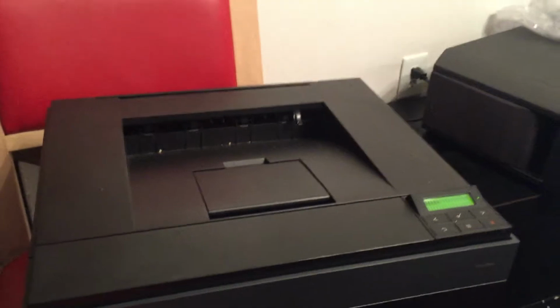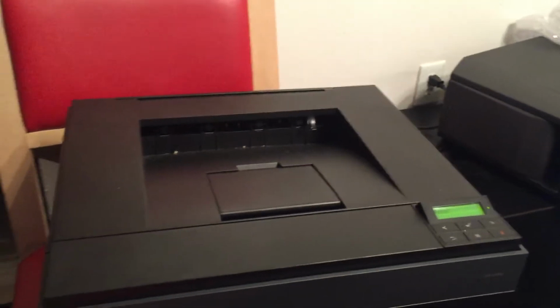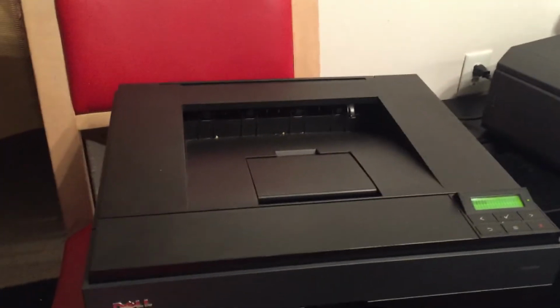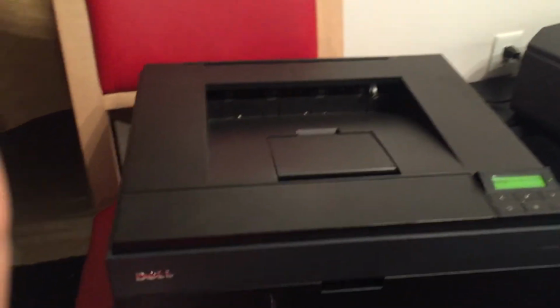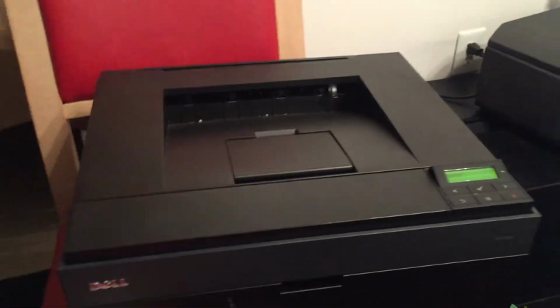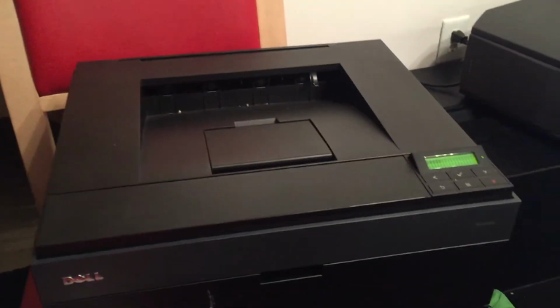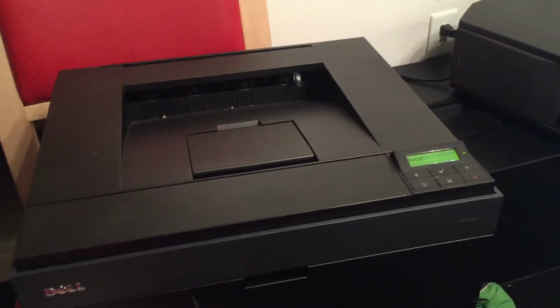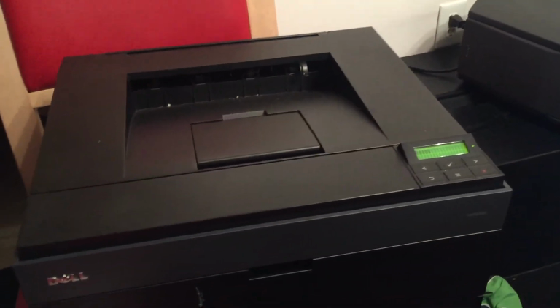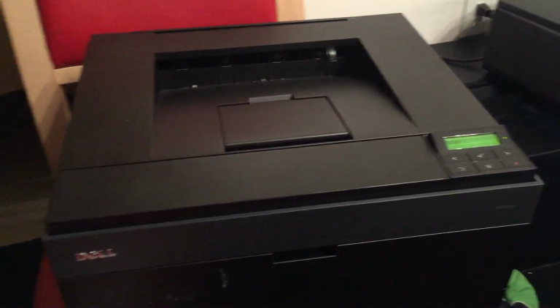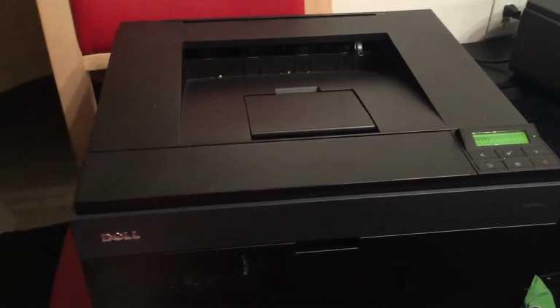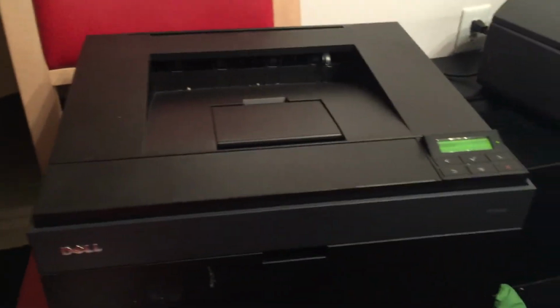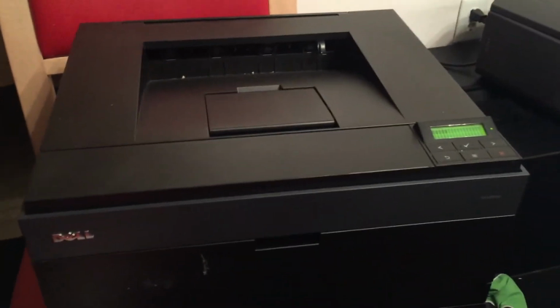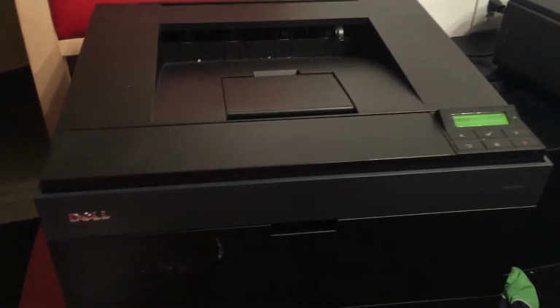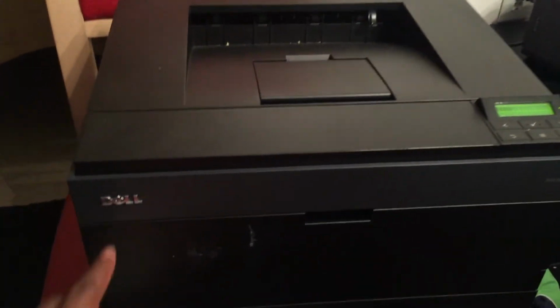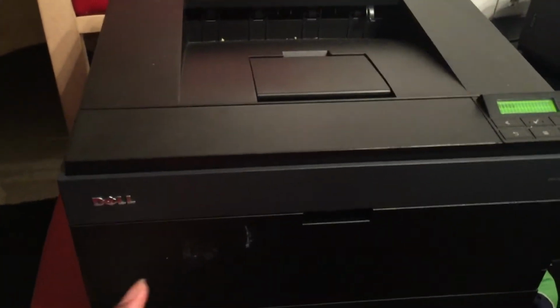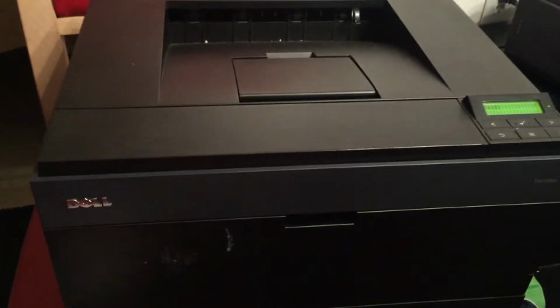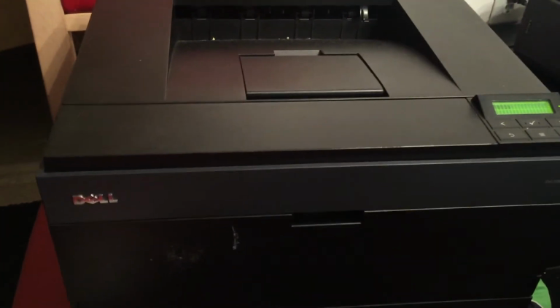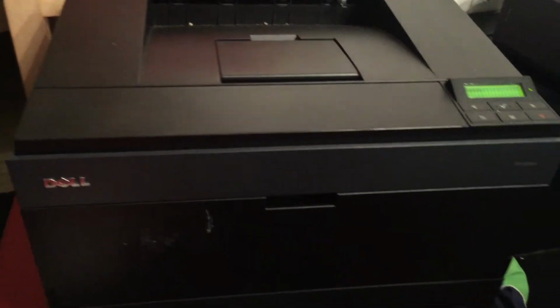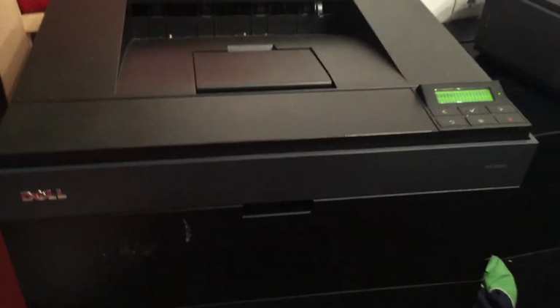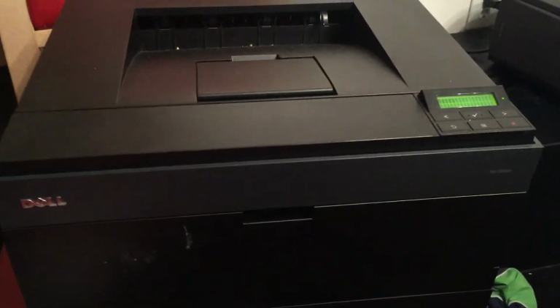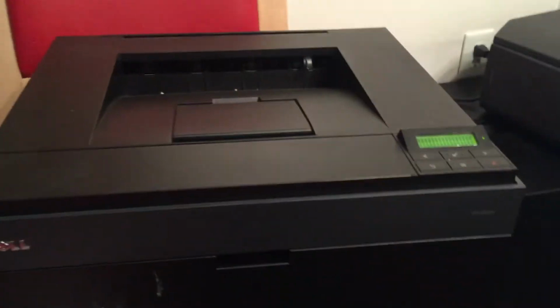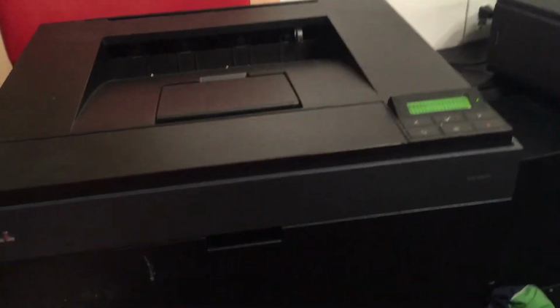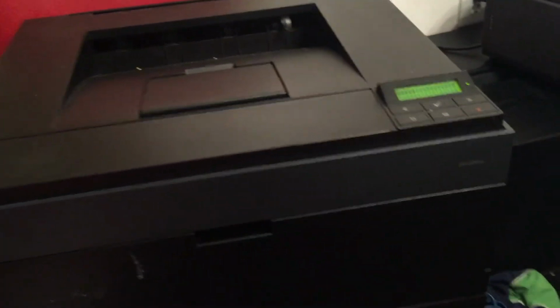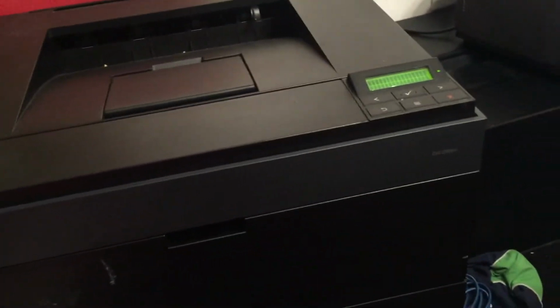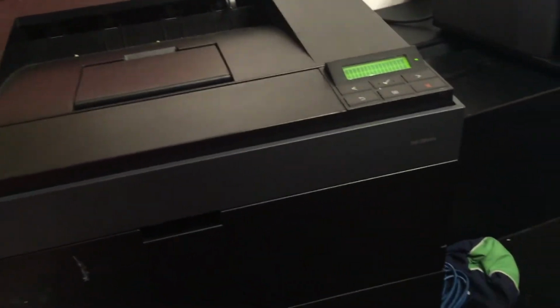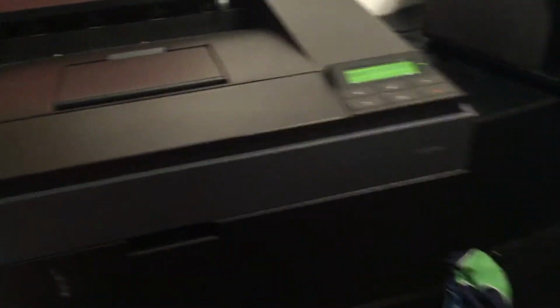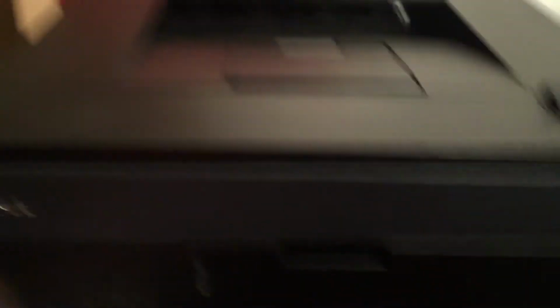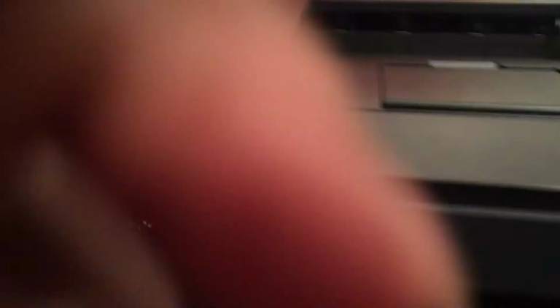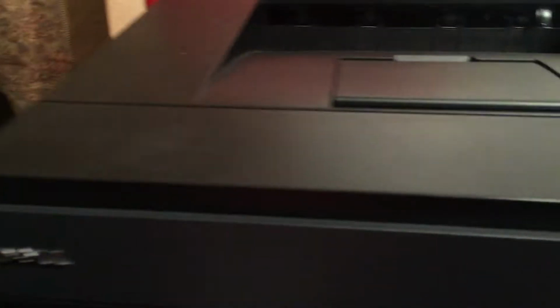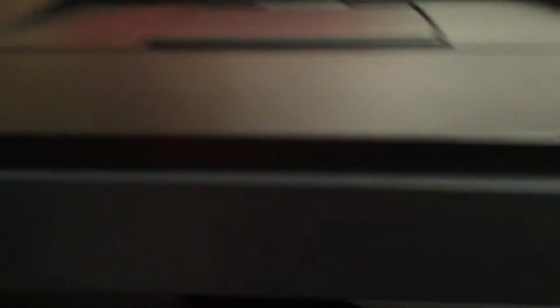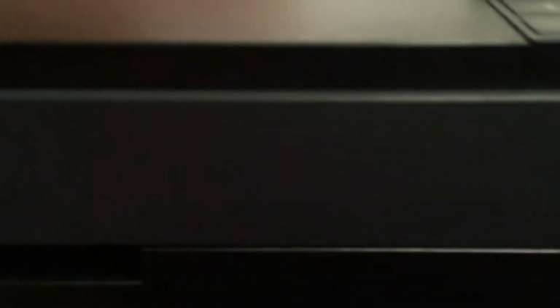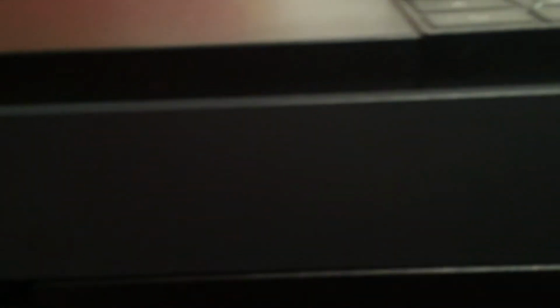Hey, good morning, good afternoon. I'm gonna show you how to install the Dell network printer. This is the model number right here.